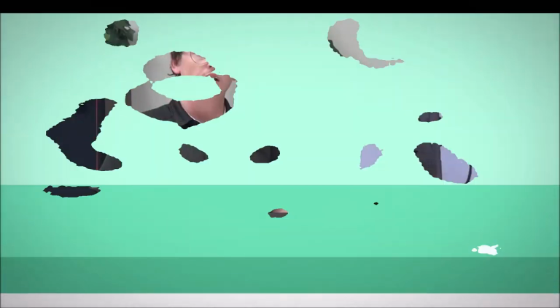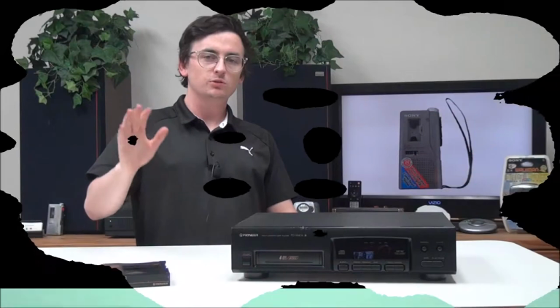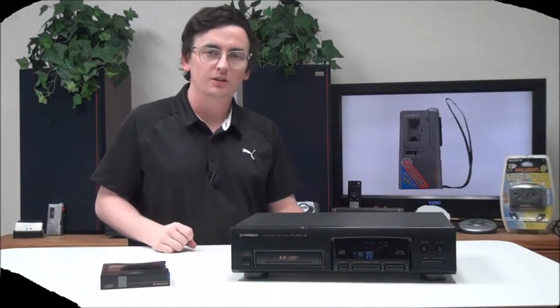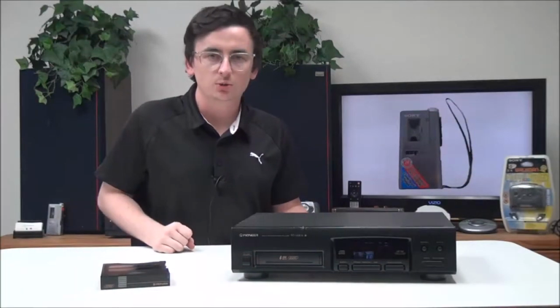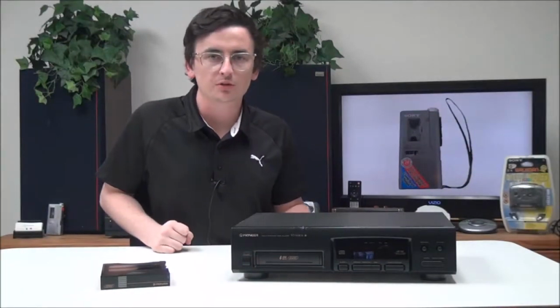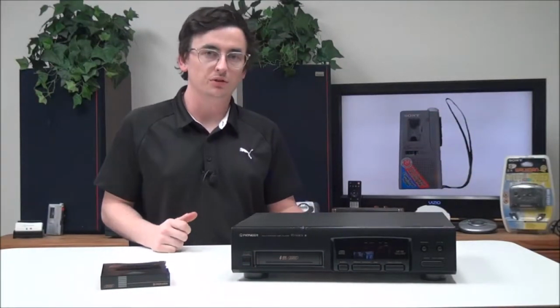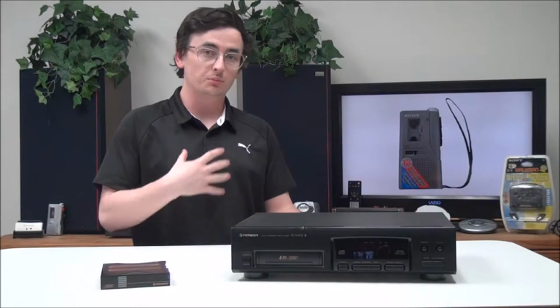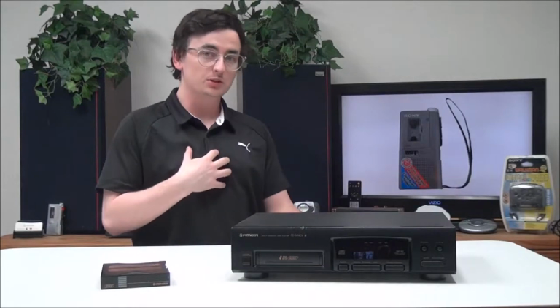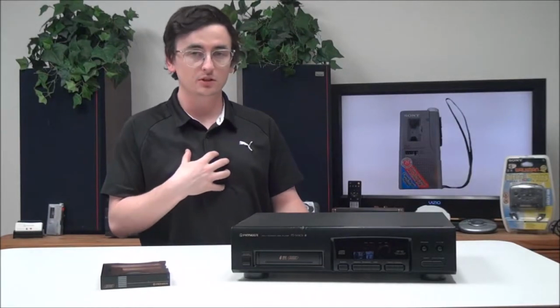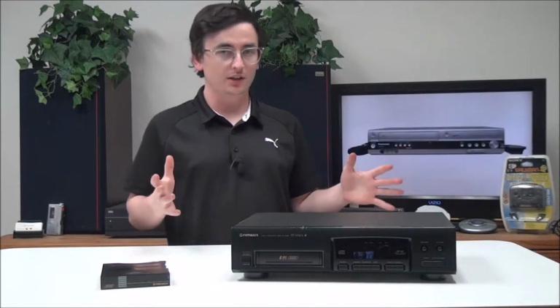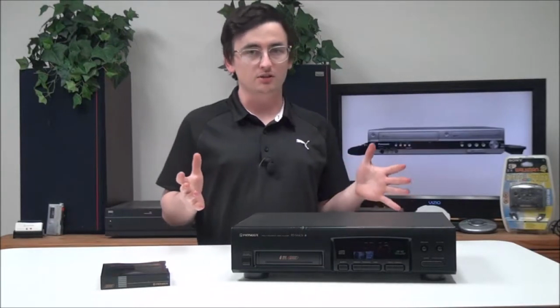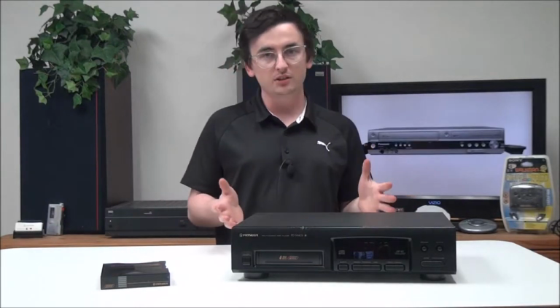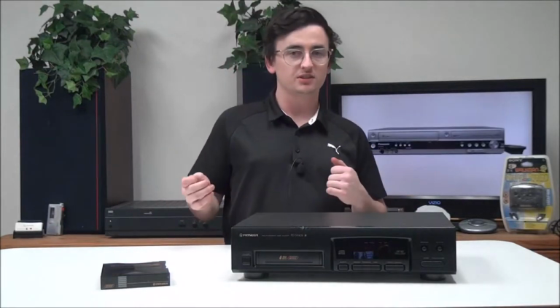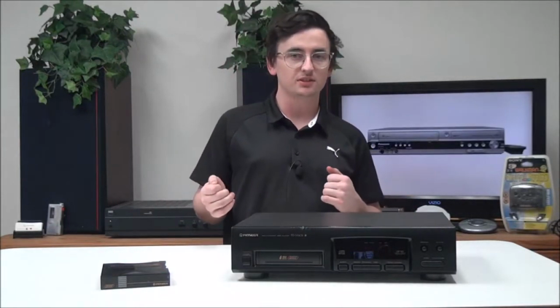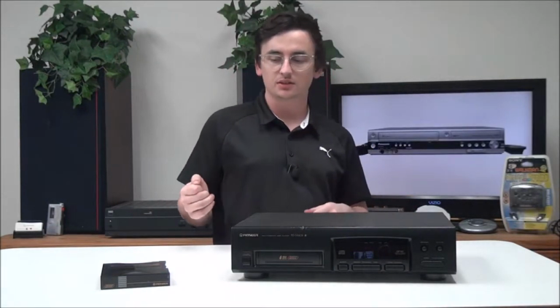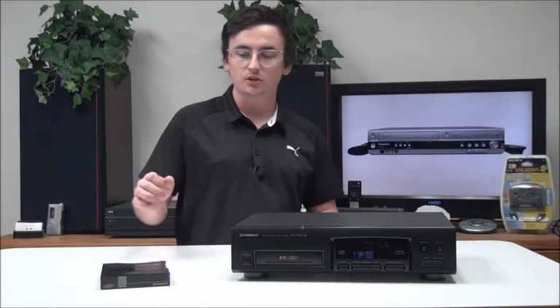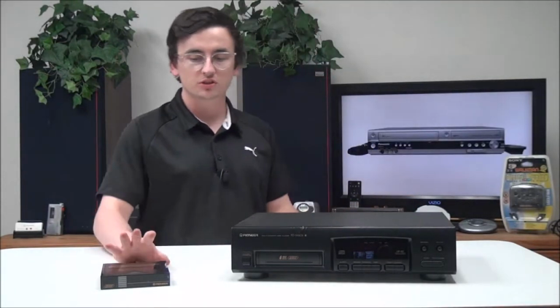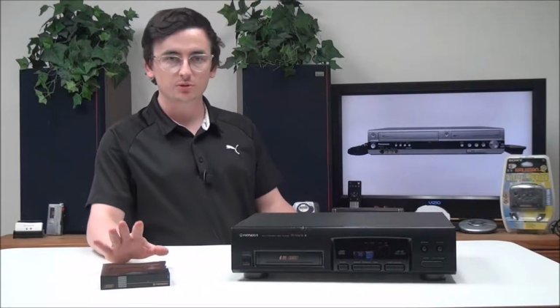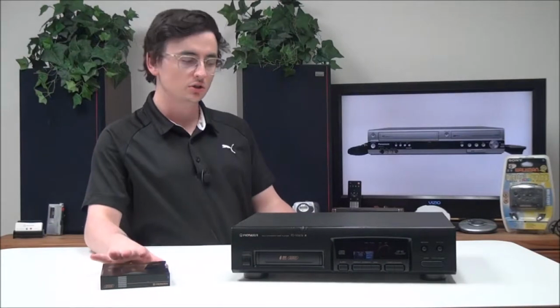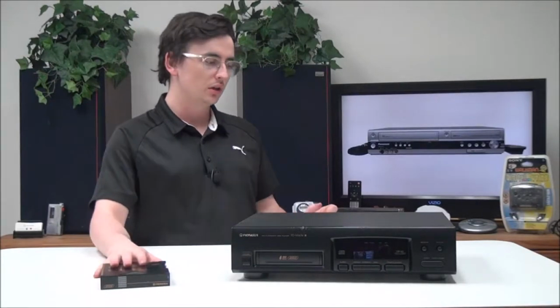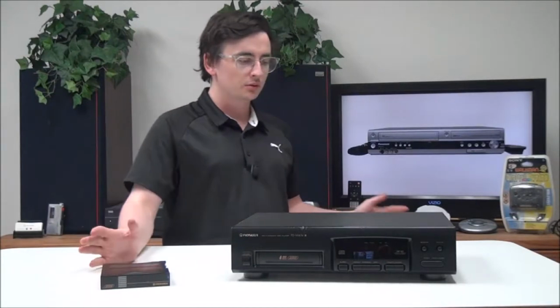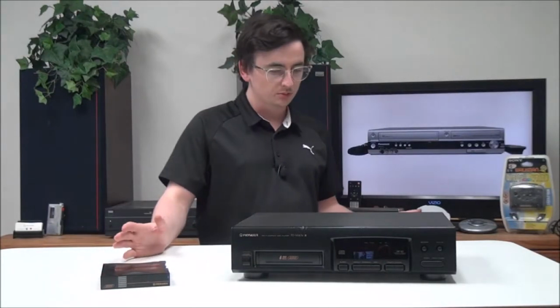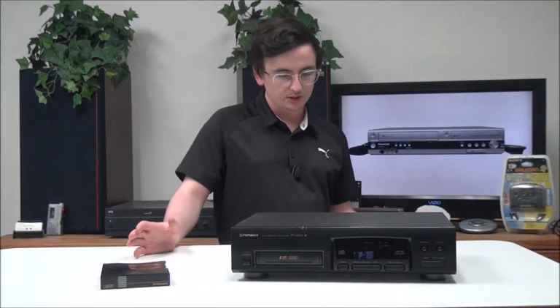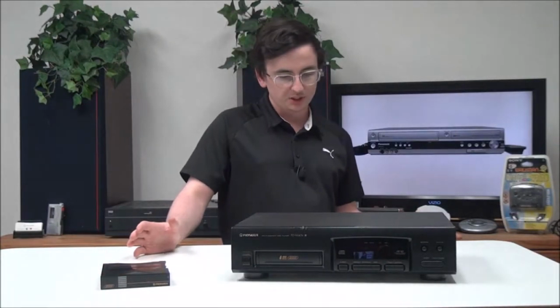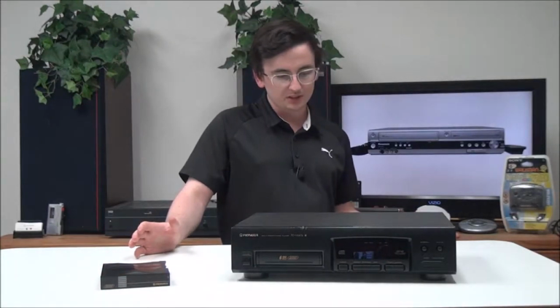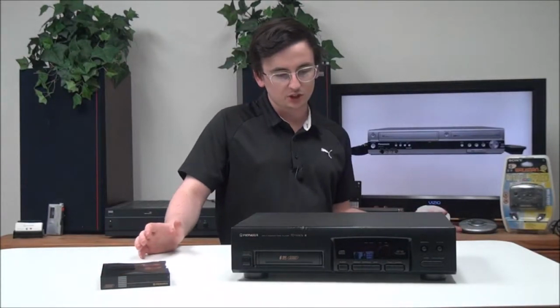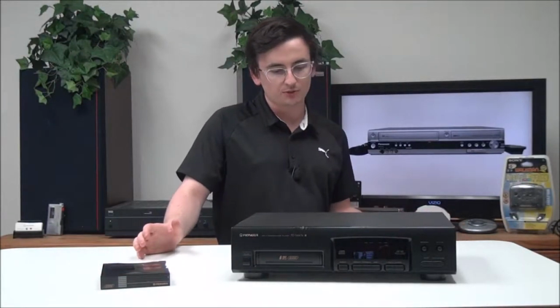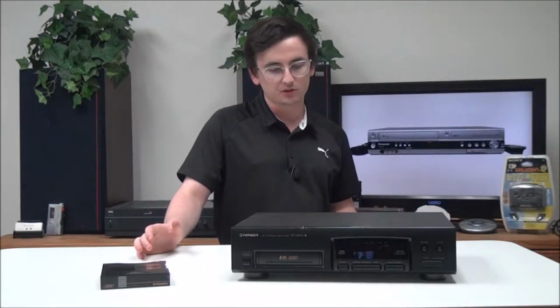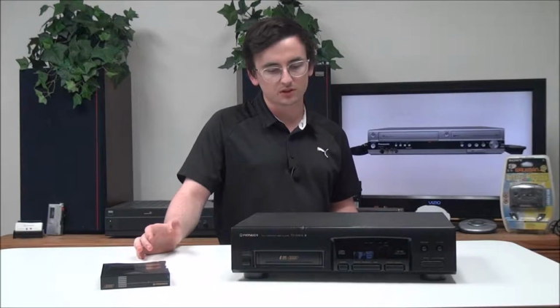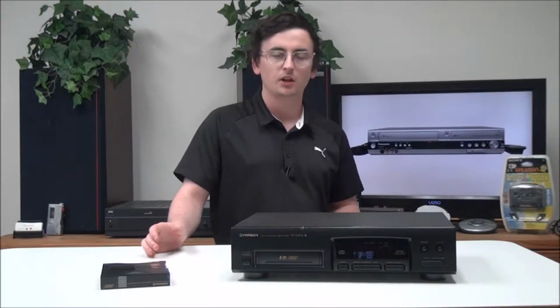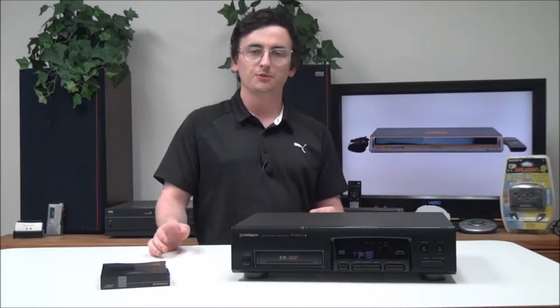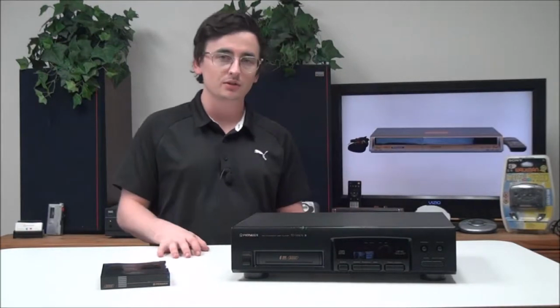Hey, what's going on guys, welcome into For the Low. My name is Spencer and today I've got this Pioneer 6-disc CD cartridge style player to show you. The model number is PD-M406.